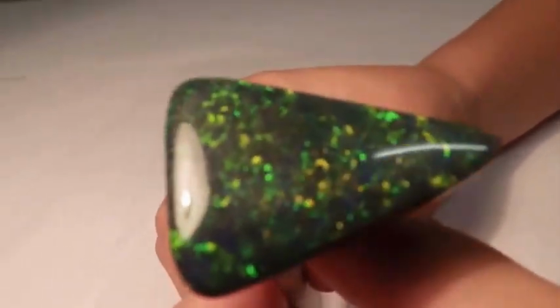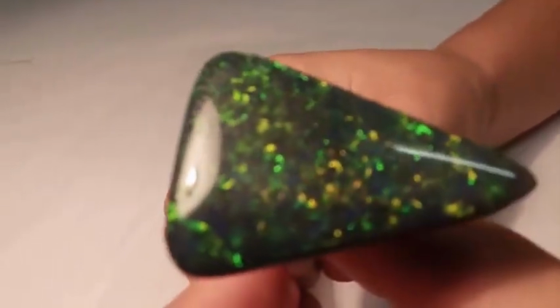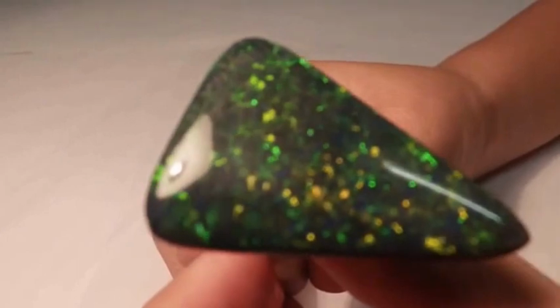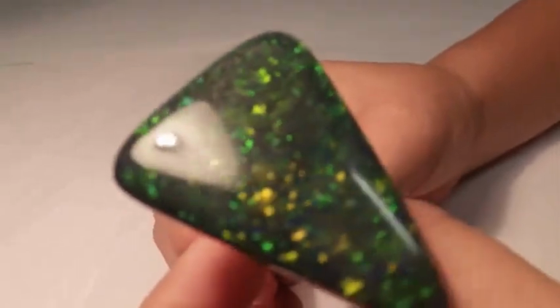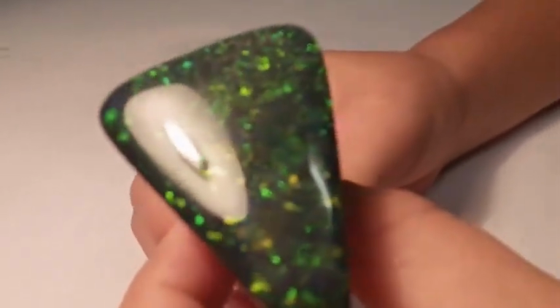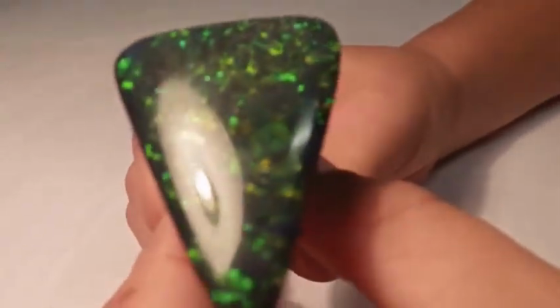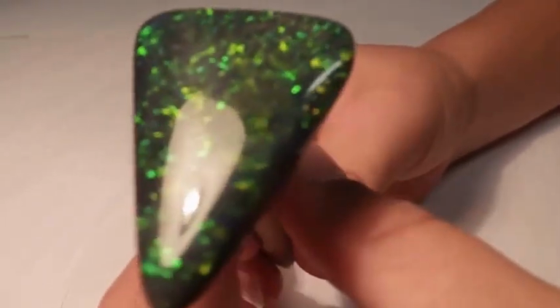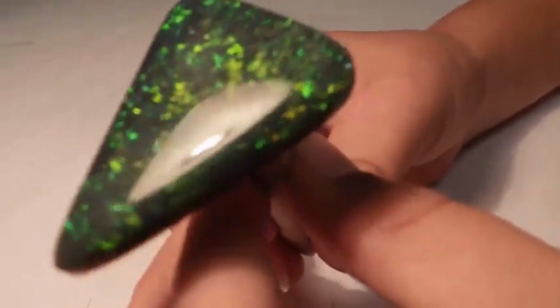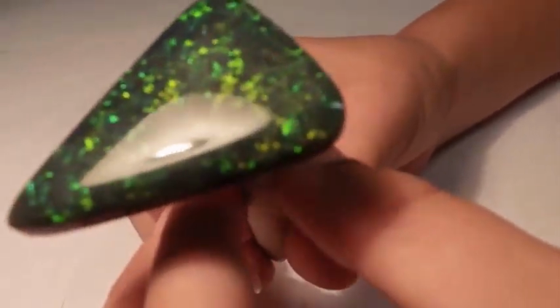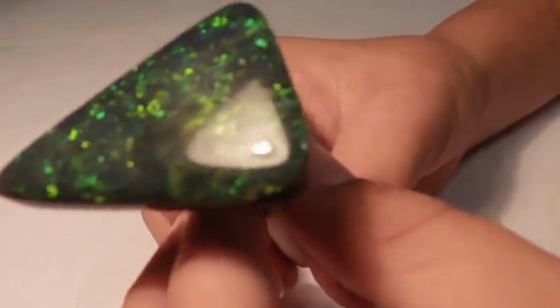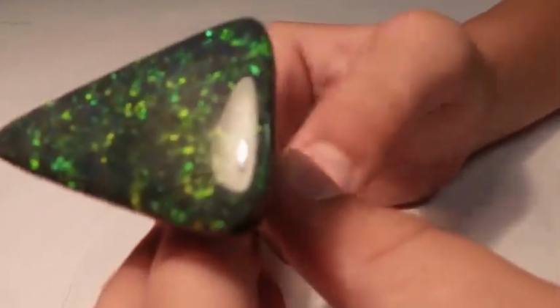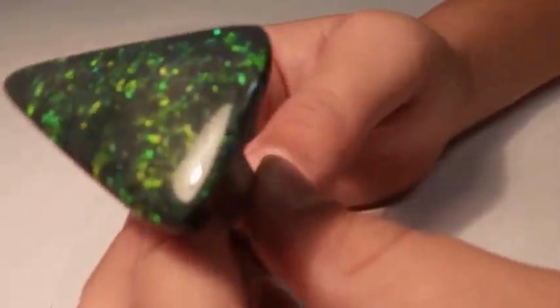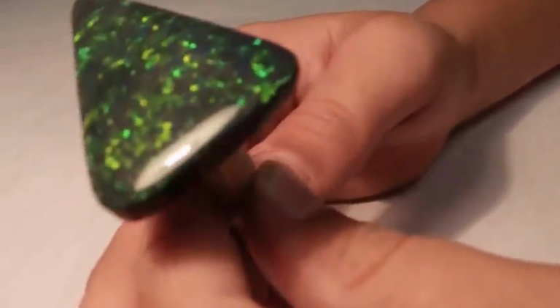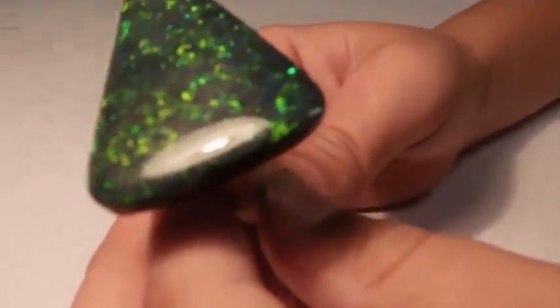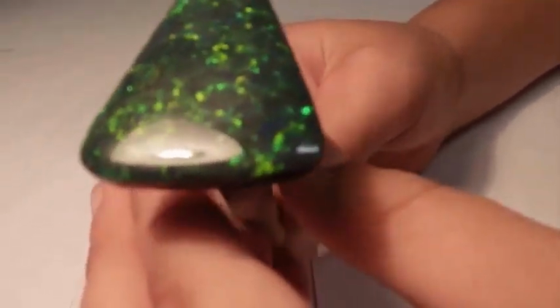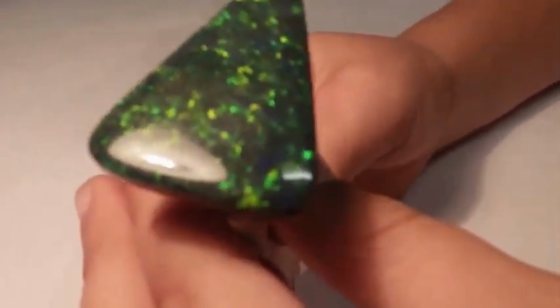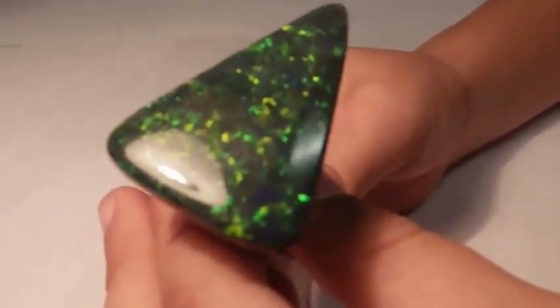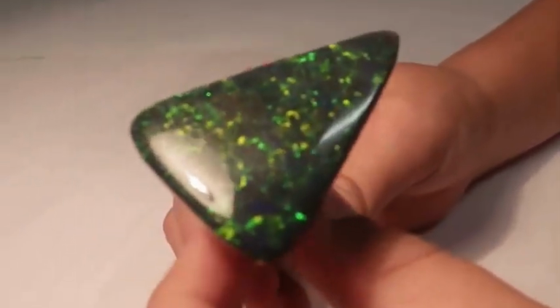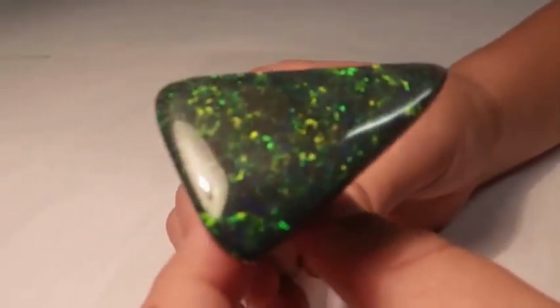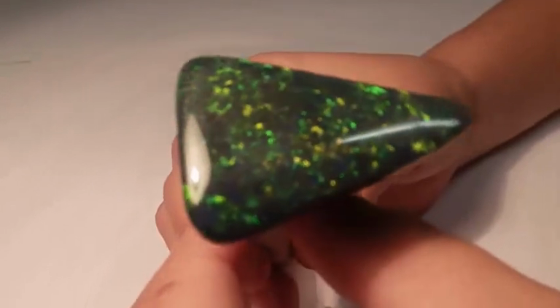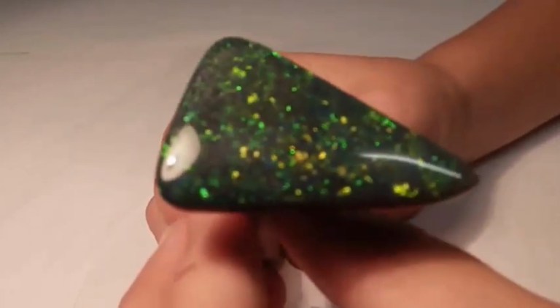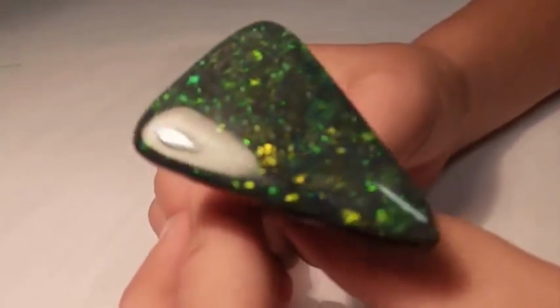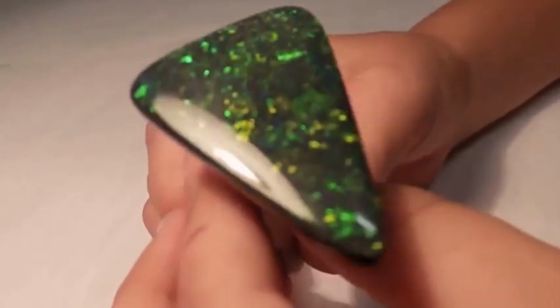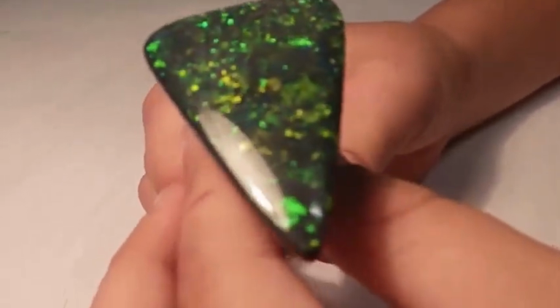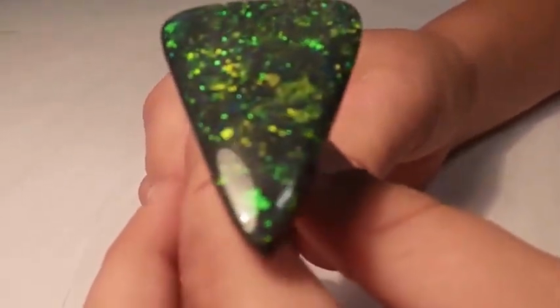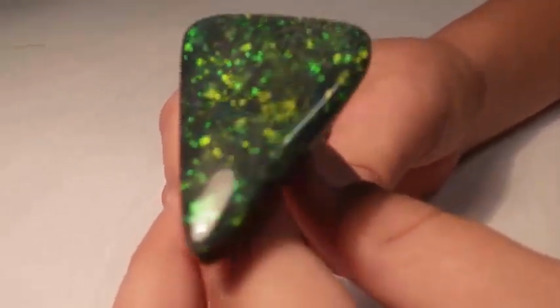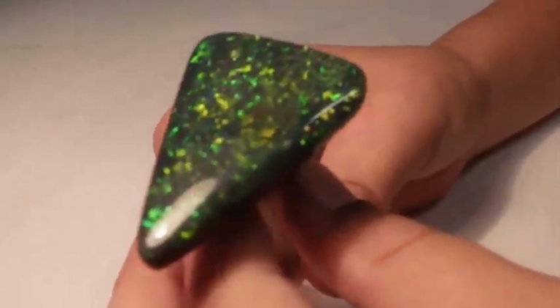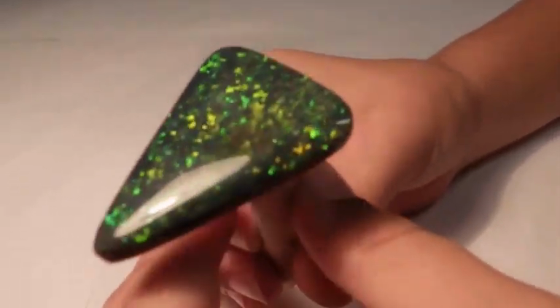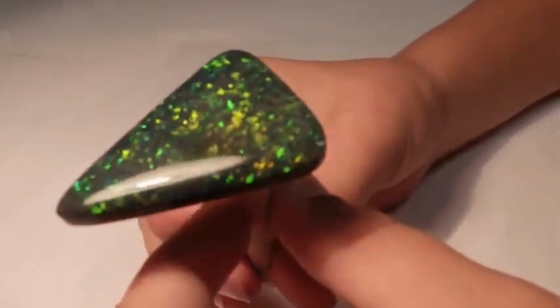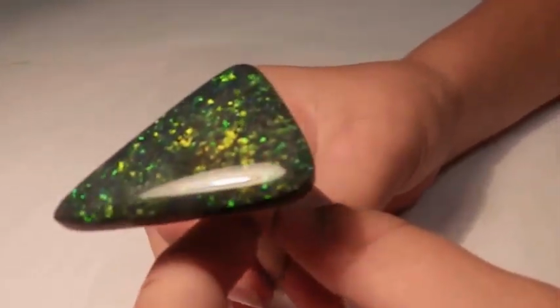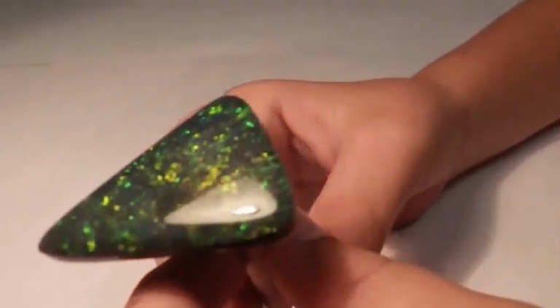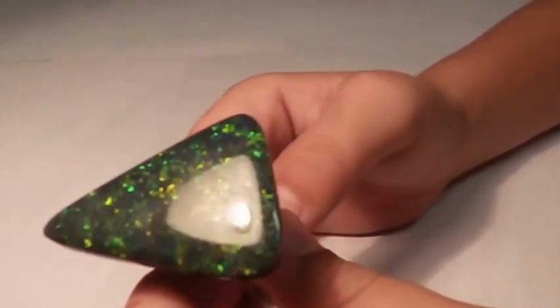We love this opal and we love to show you all. Thanks for watching and make sure to like, subscribe and comment.